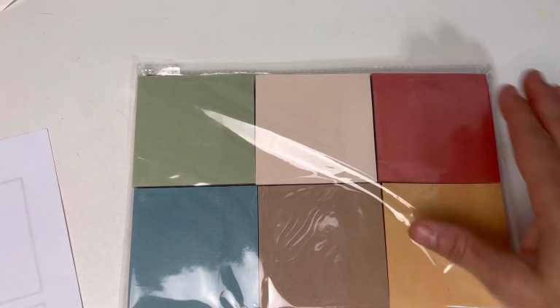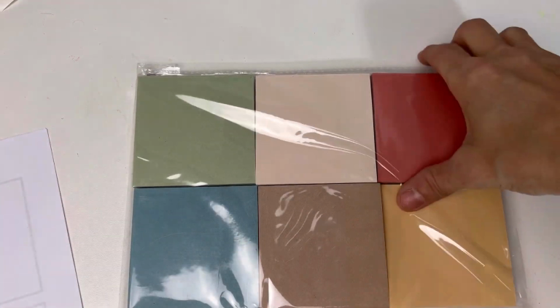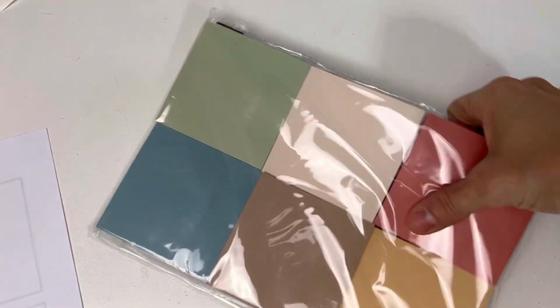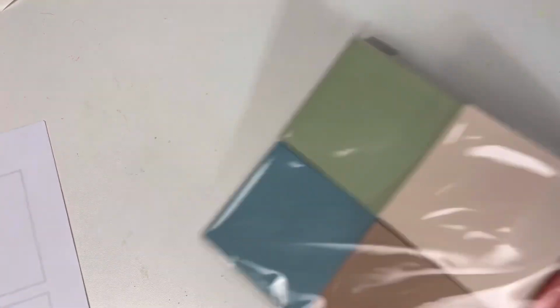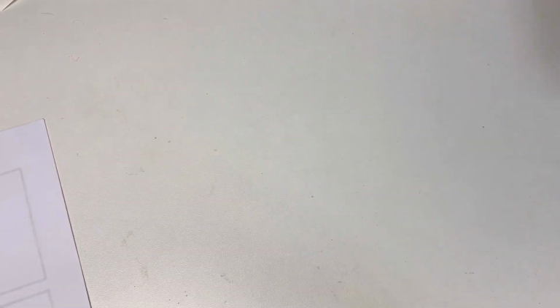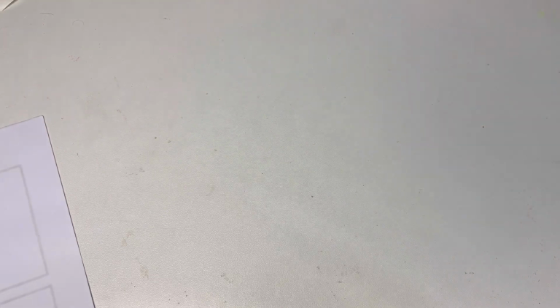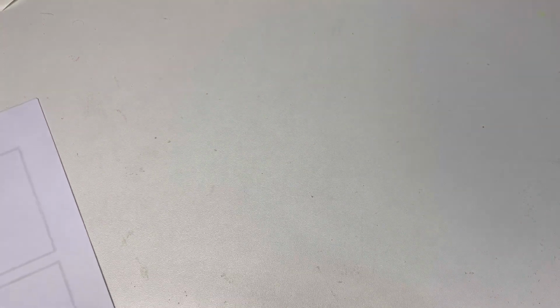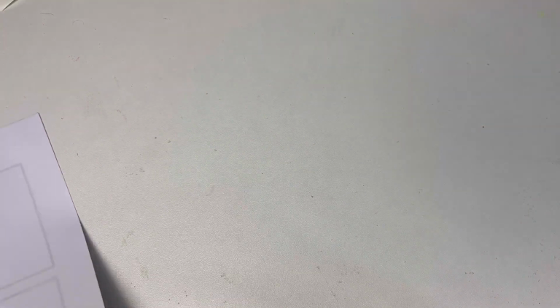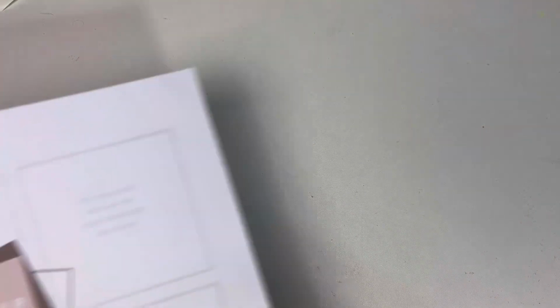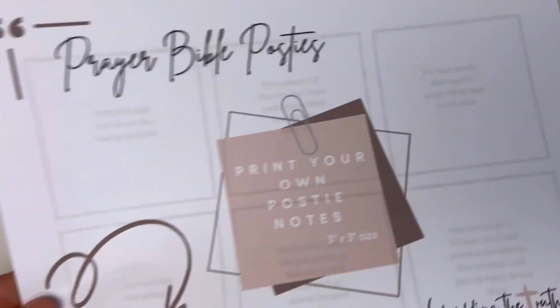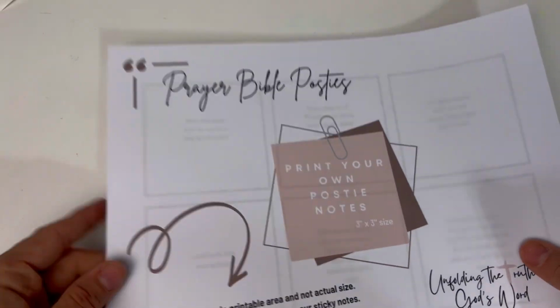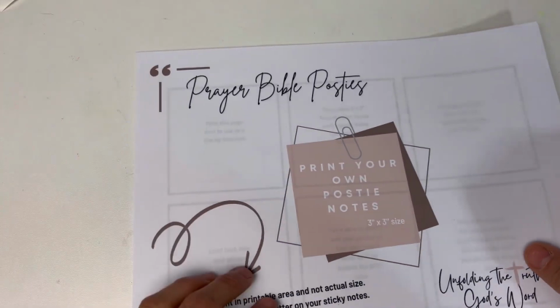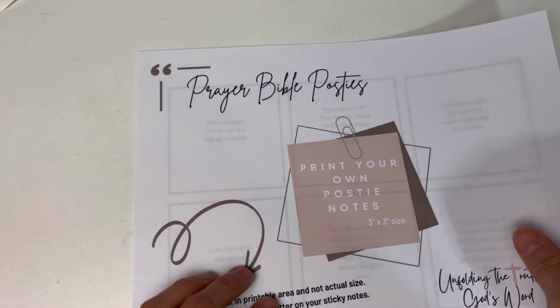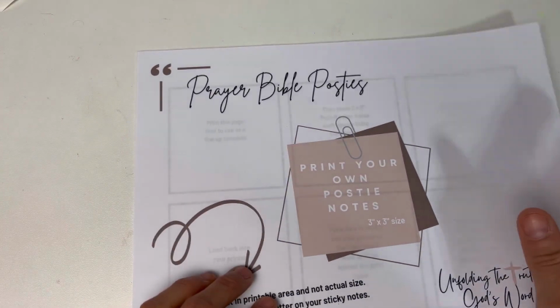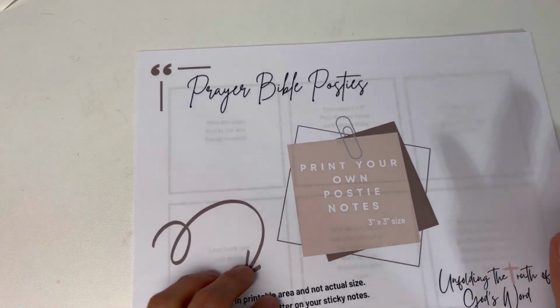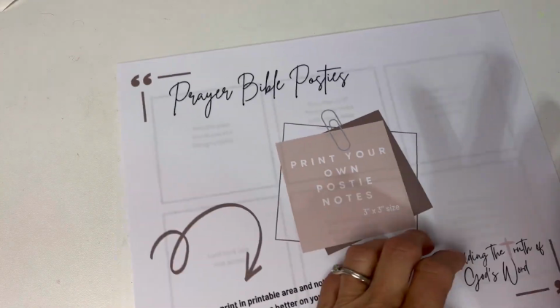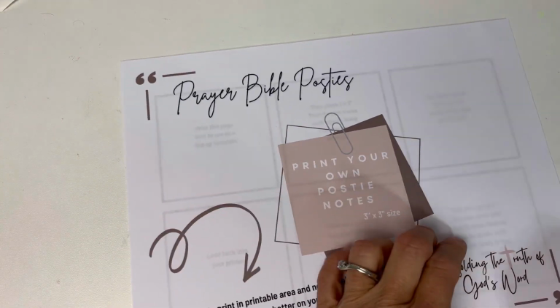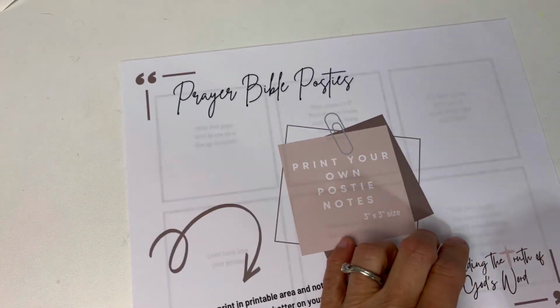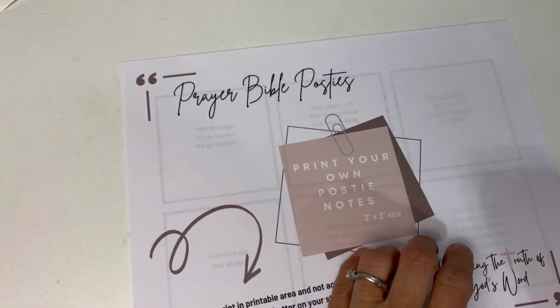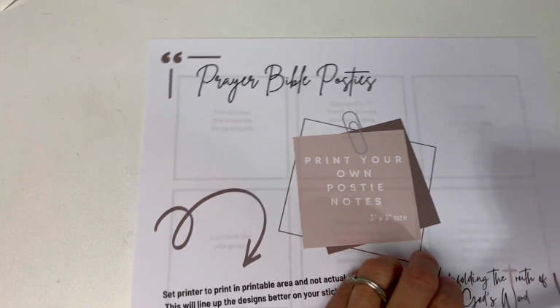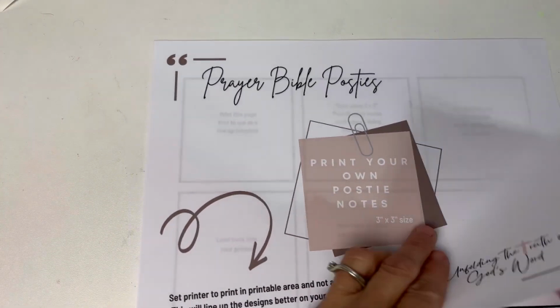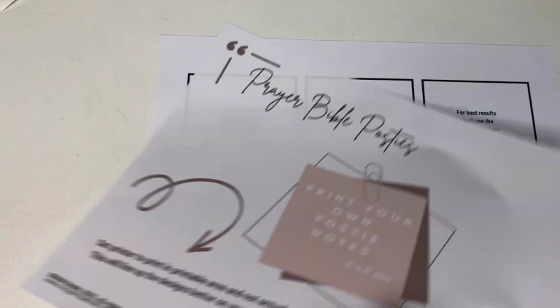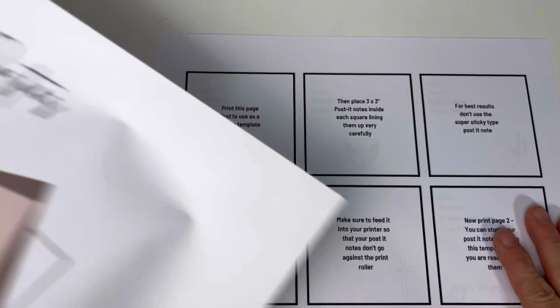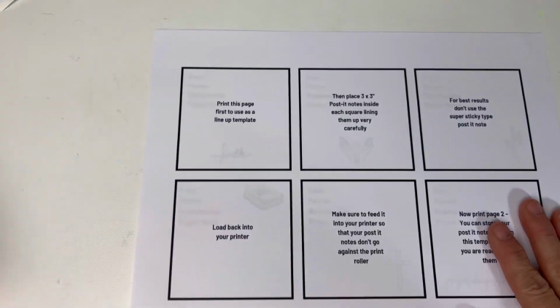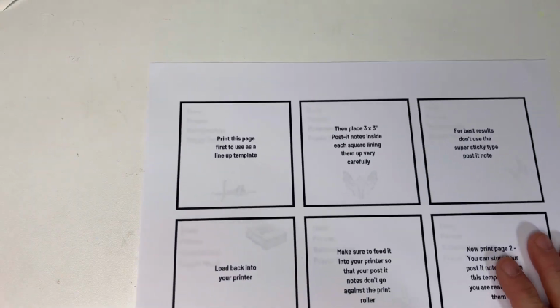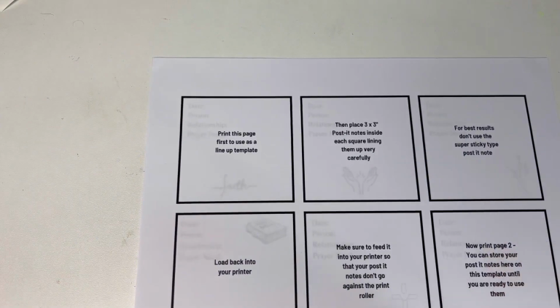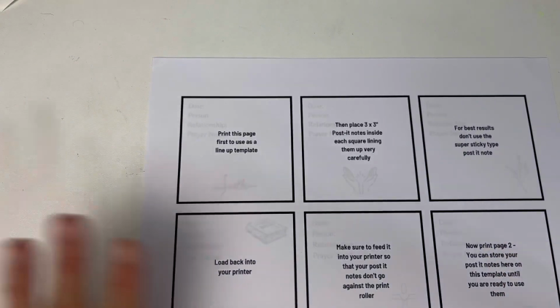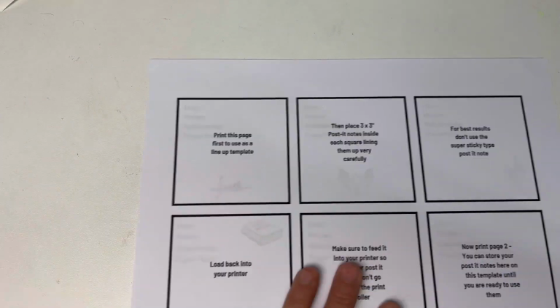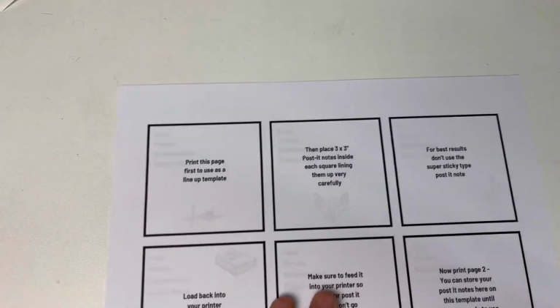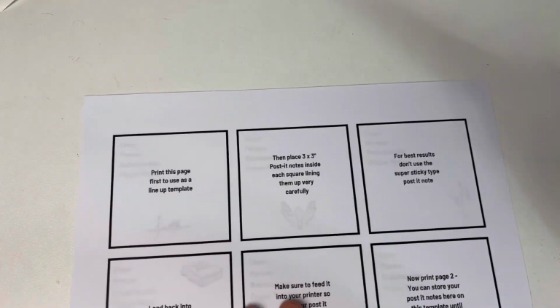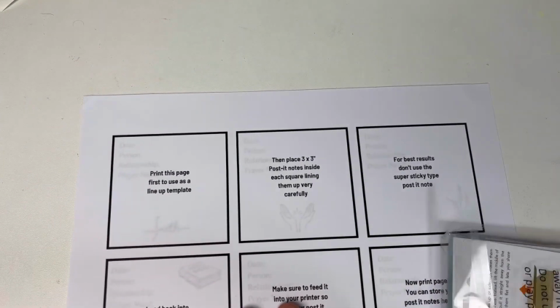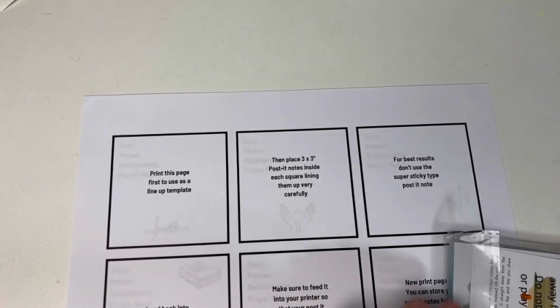I've created a printable for you — prayer Bible posties. What you will do is go to my website and print it off. It's free. You will take your post-it notes.